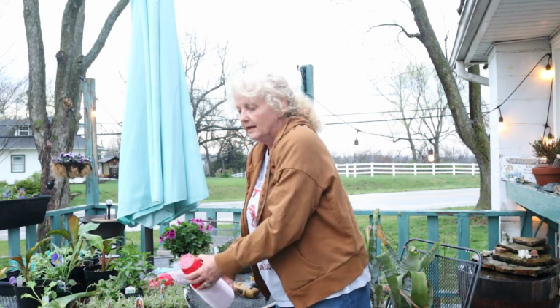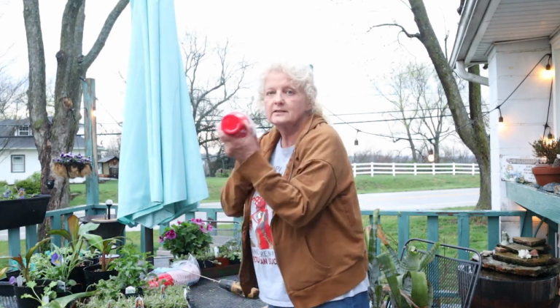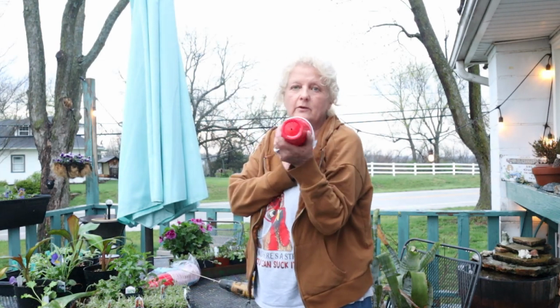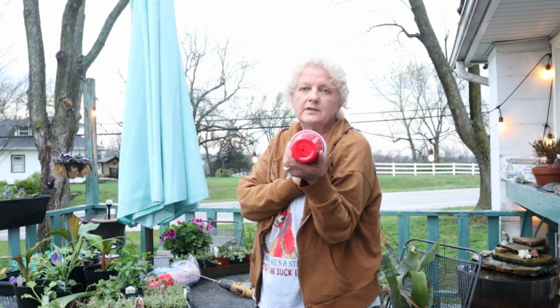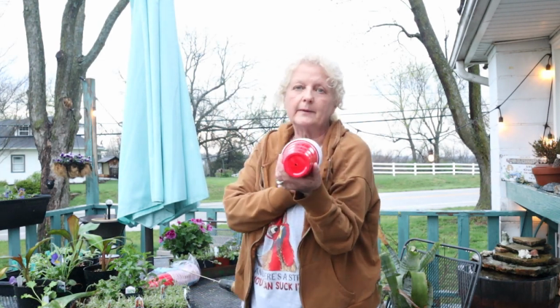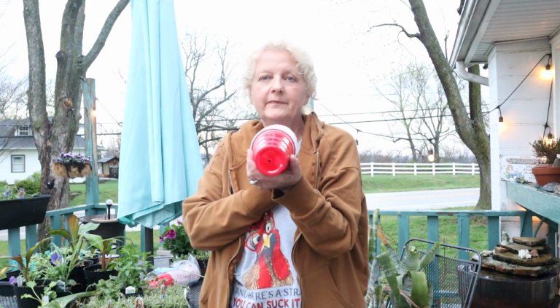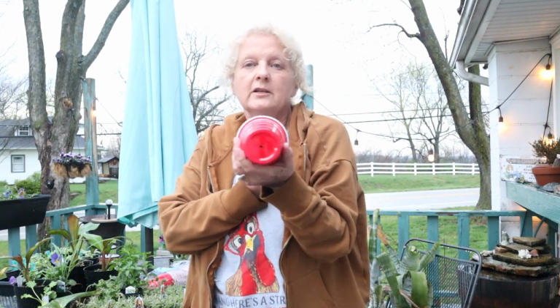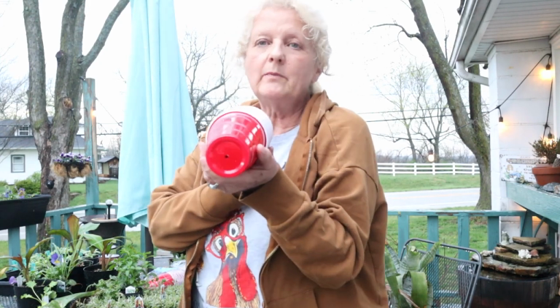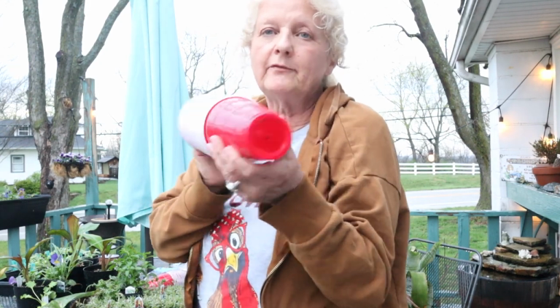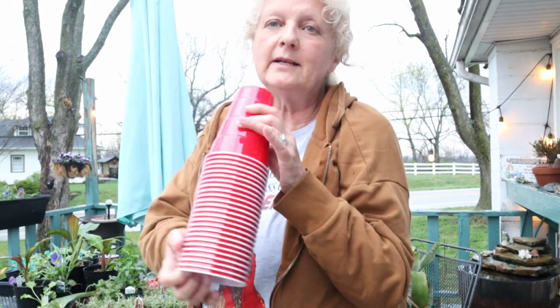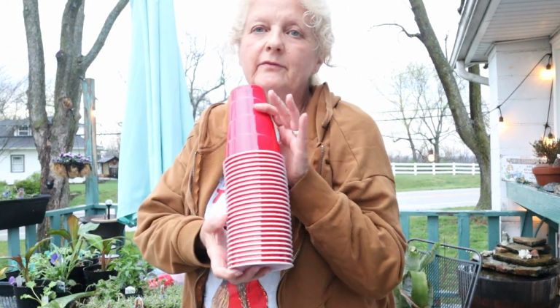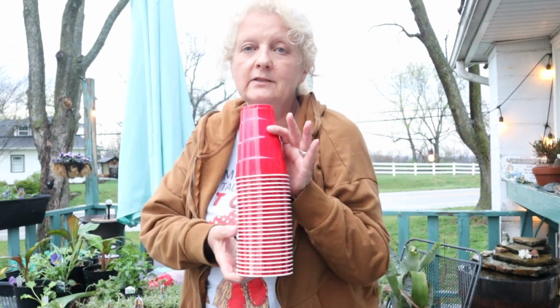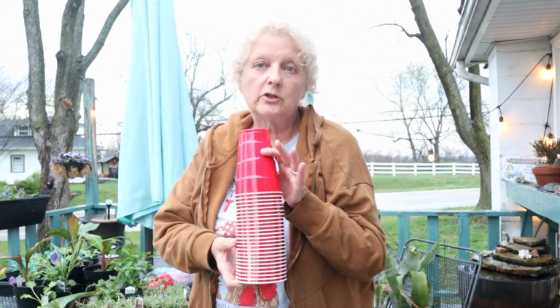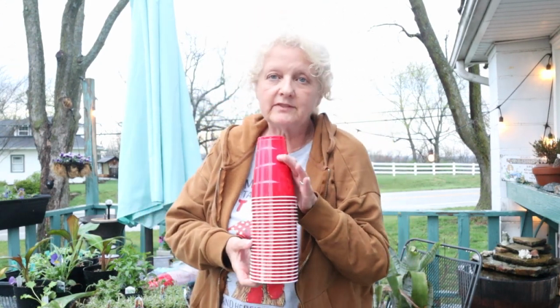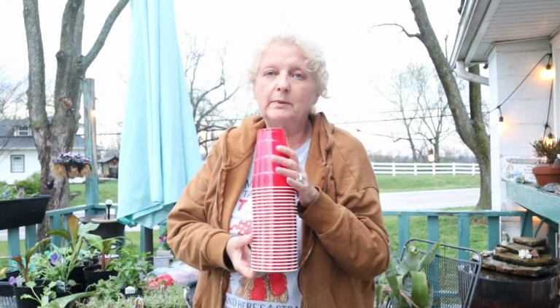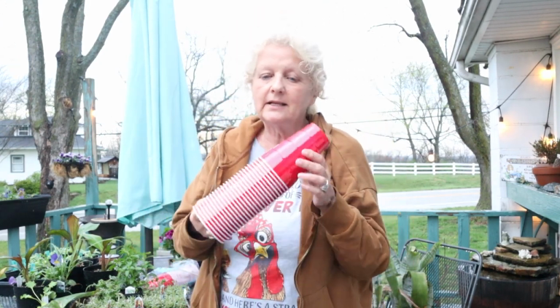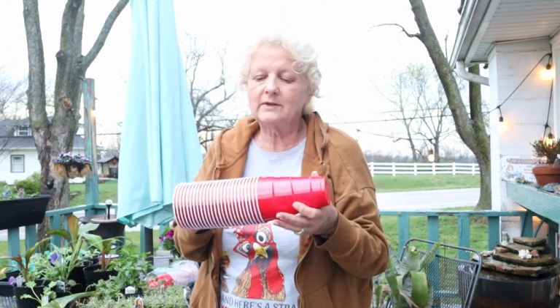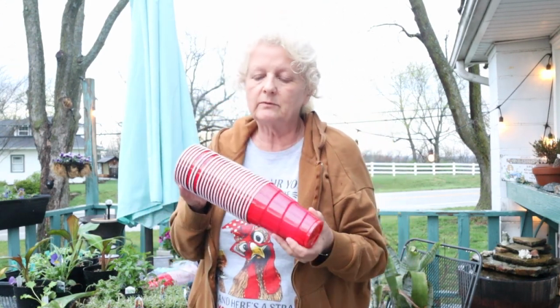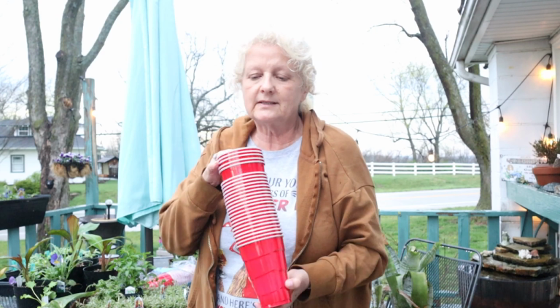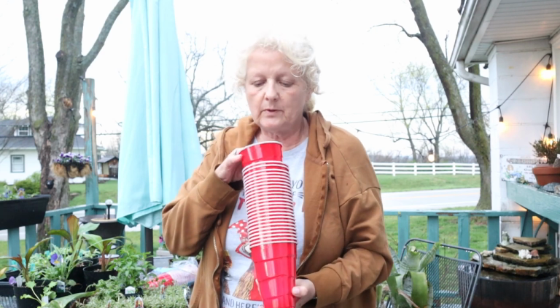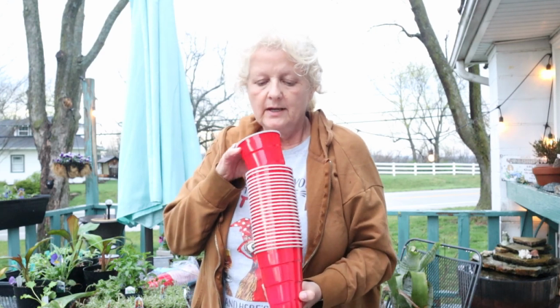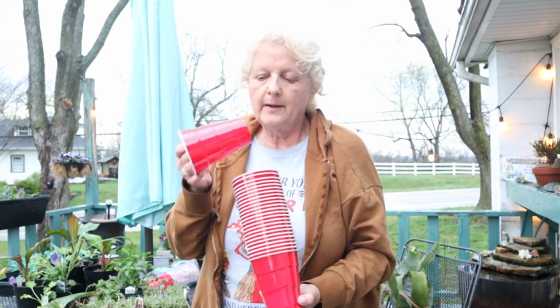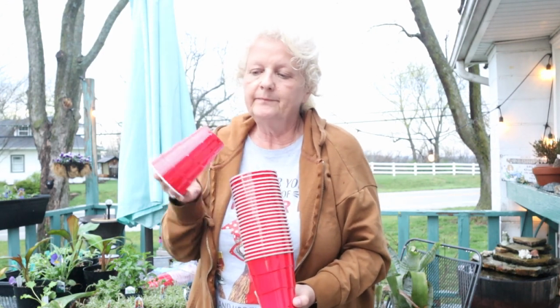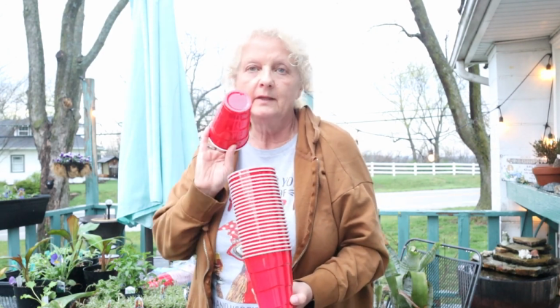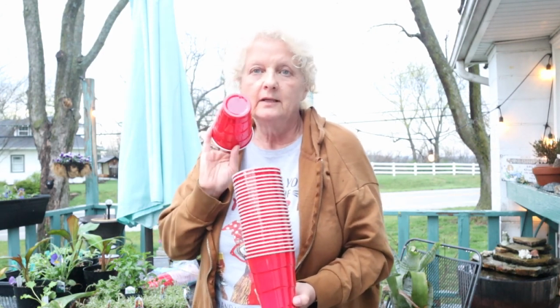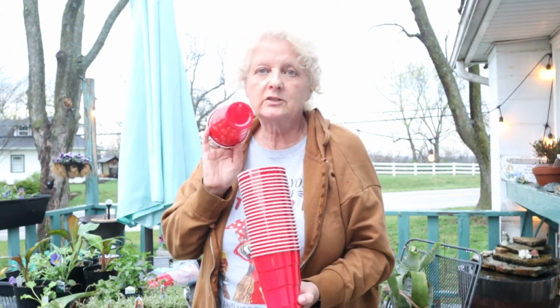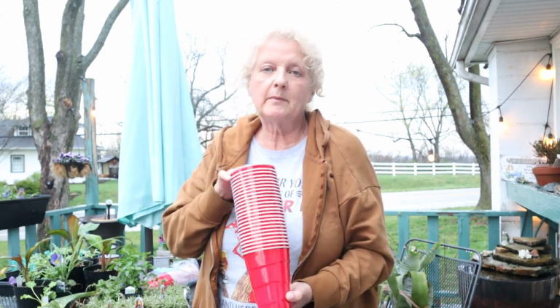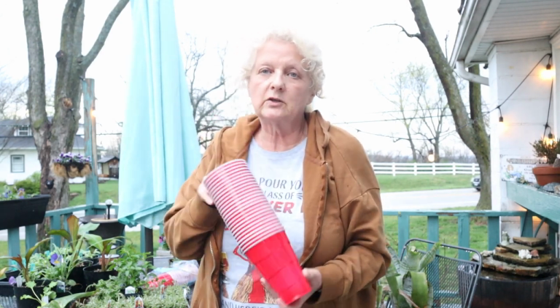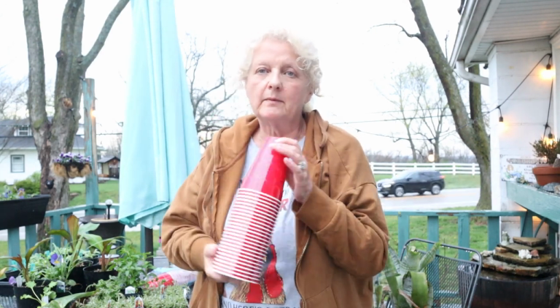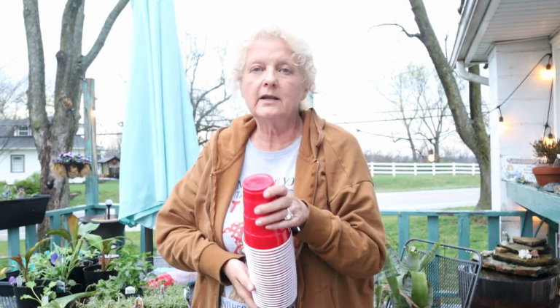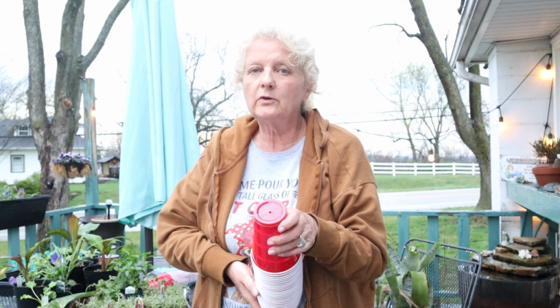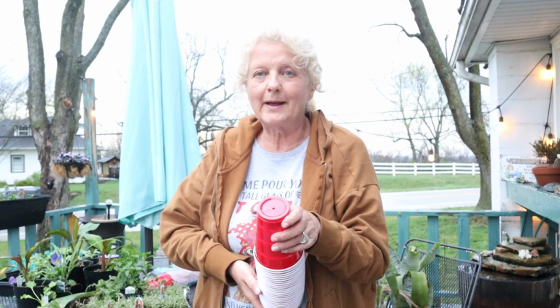And you can see my little holes in the bottom. So anyway, if you're running out of things or you don't have something to plant in and you want something really simple, just grab a pack of solo cups and drill holes in the bottom.